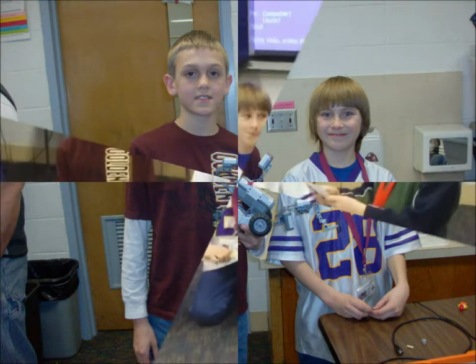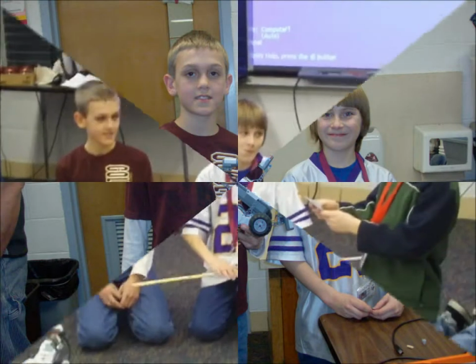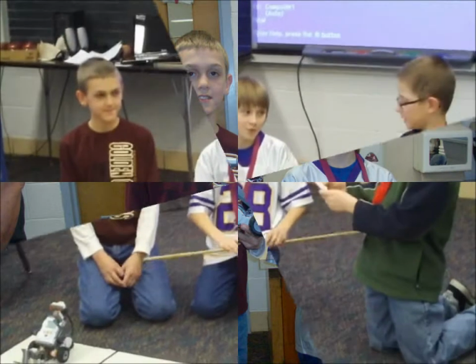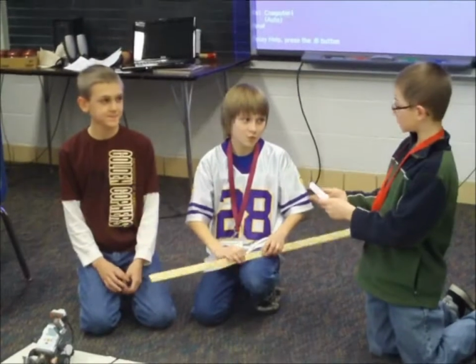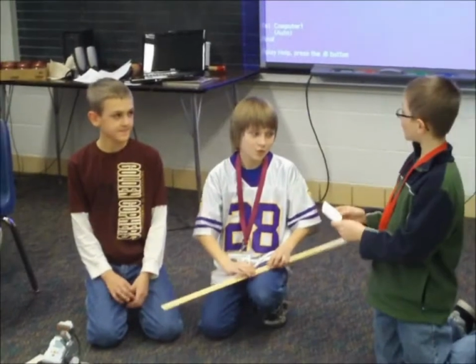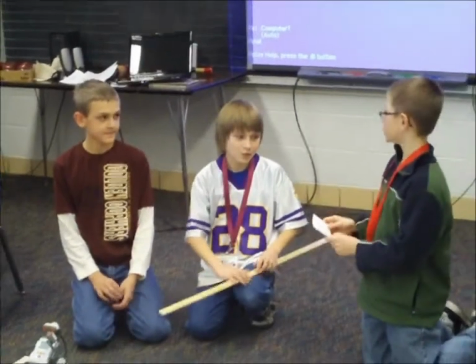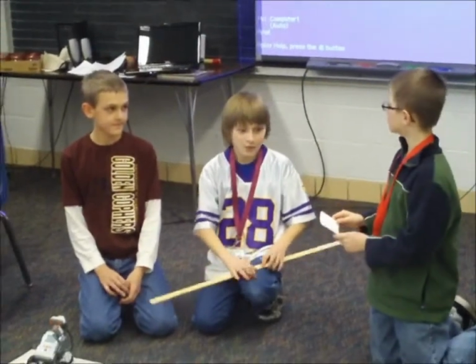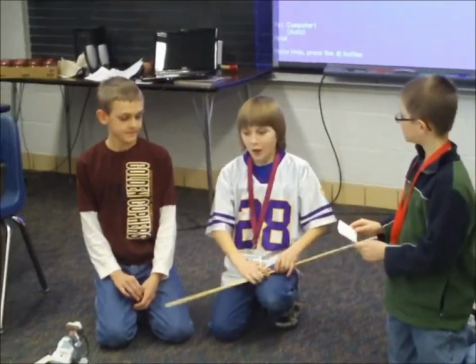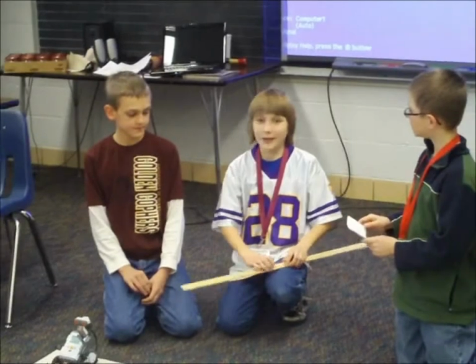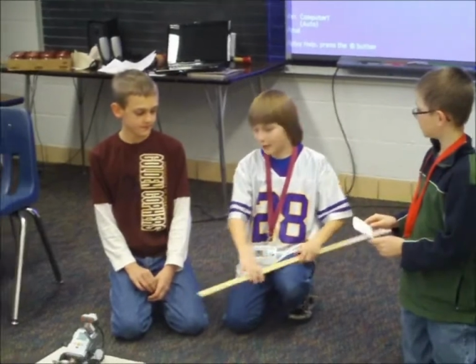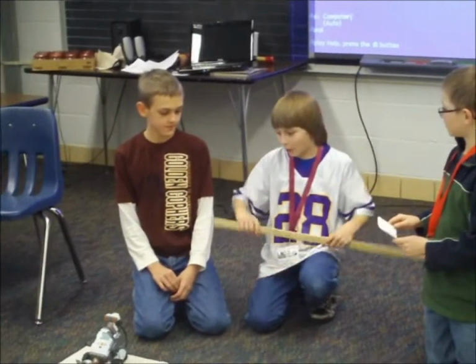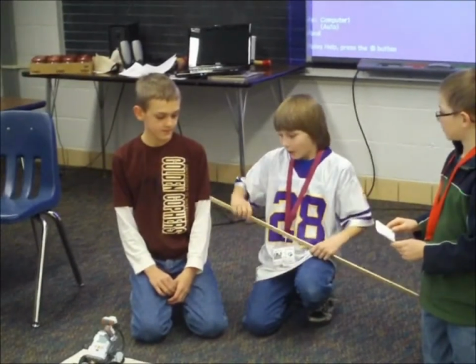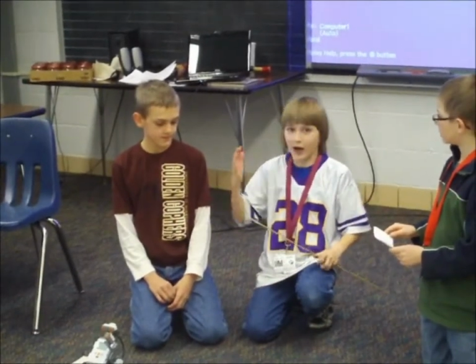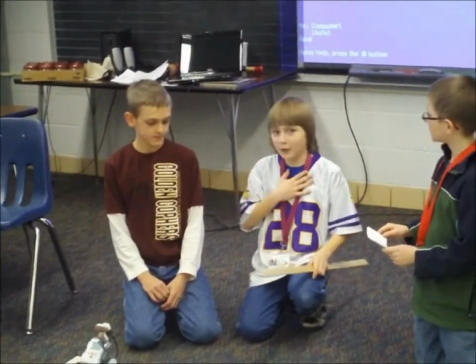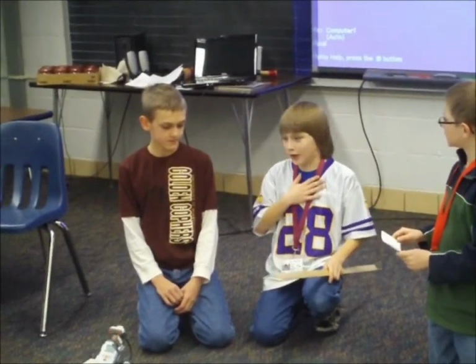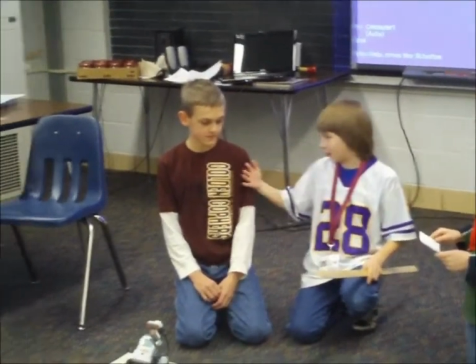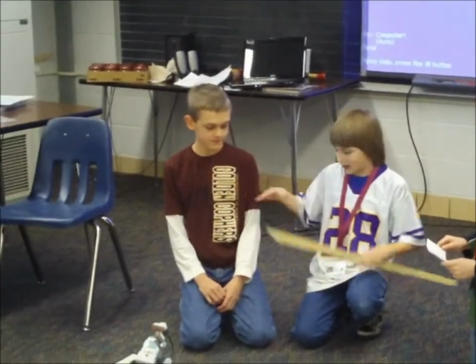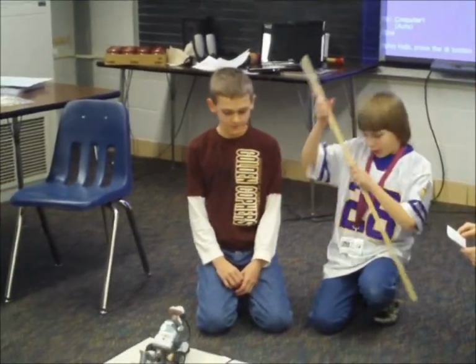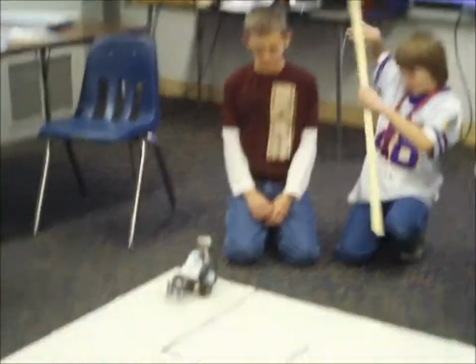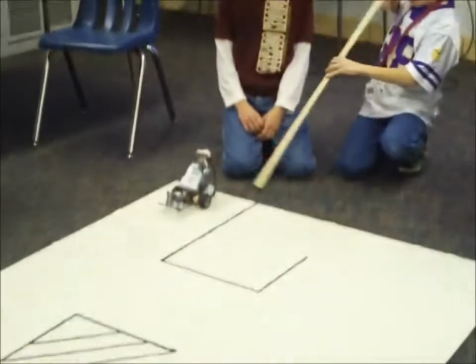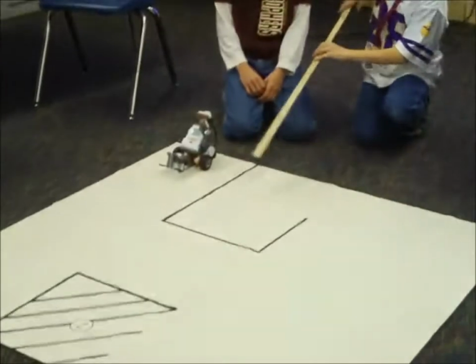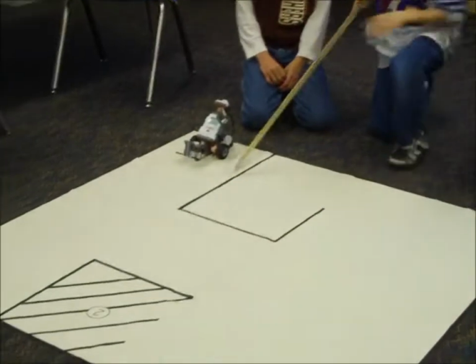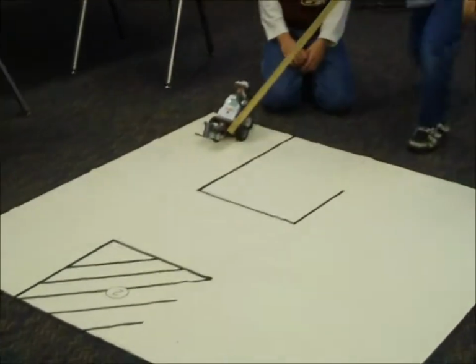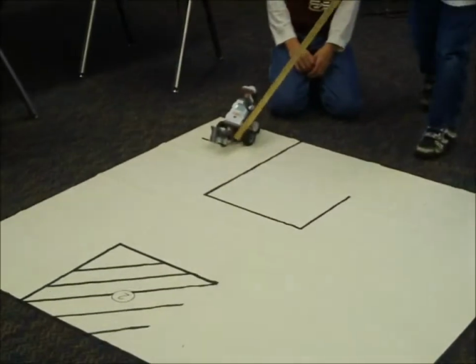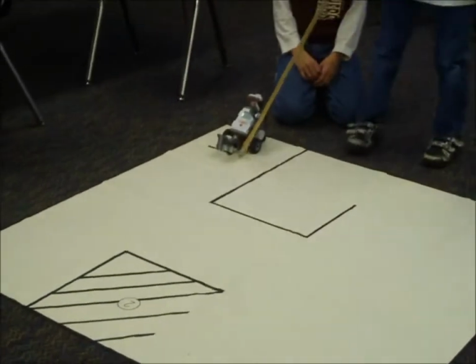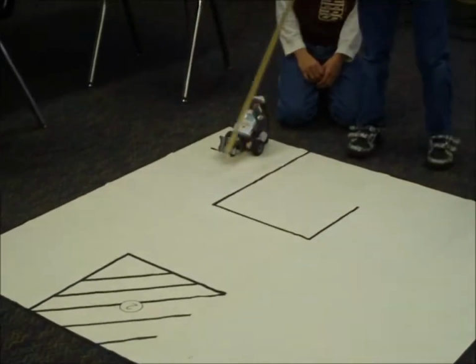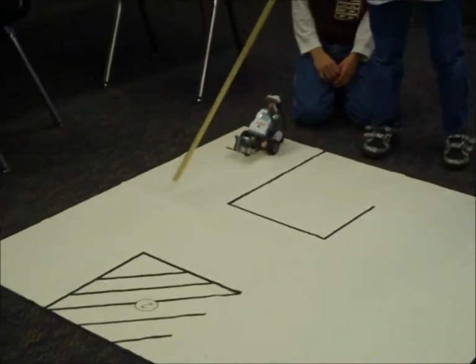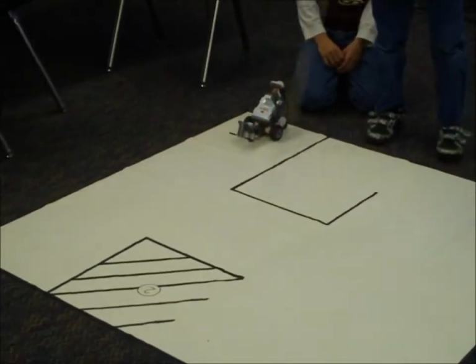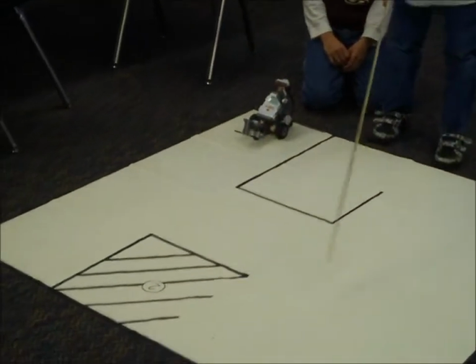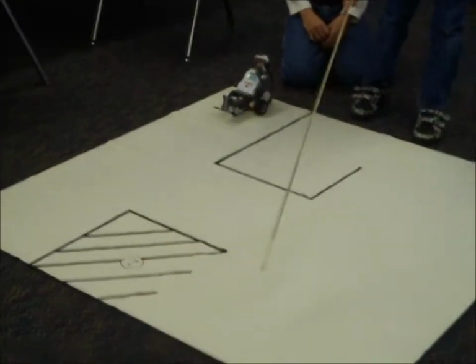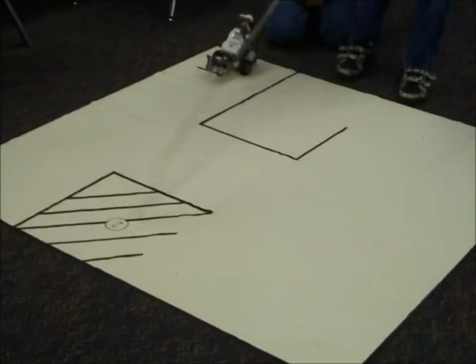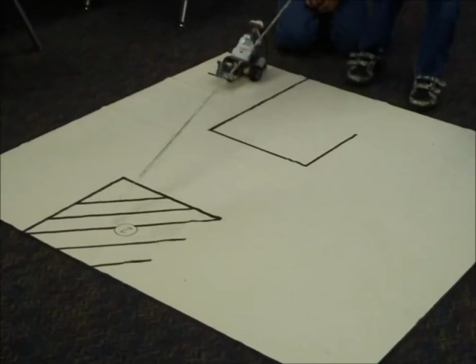Introduce your team and then tell us what you all are going to do. We're Team Oz, and I'm Luke, and this is Matt. Our robot is going to go from this one over all the way into here.